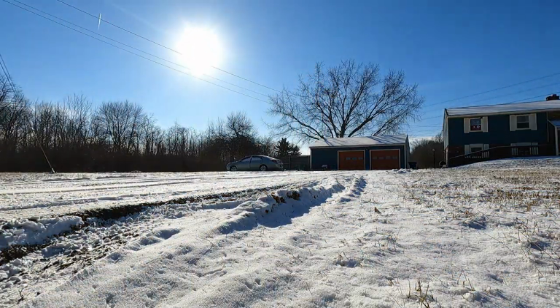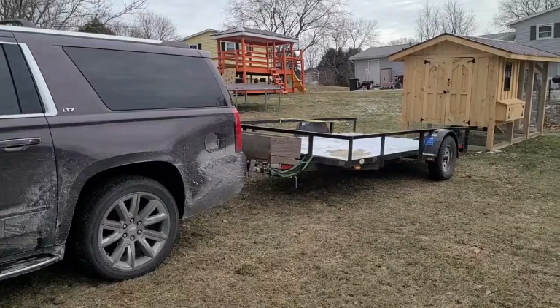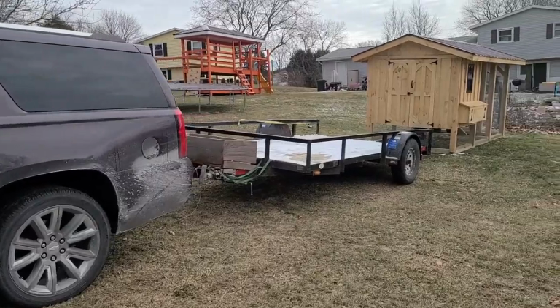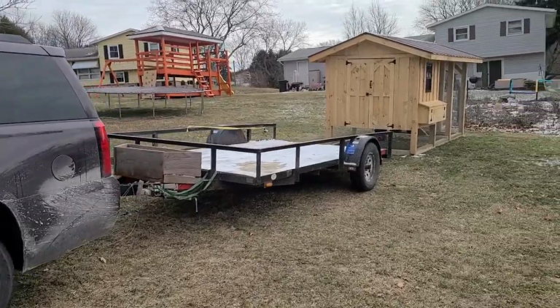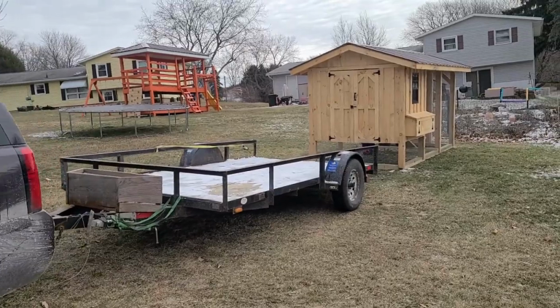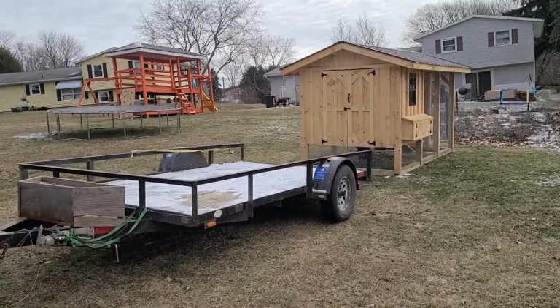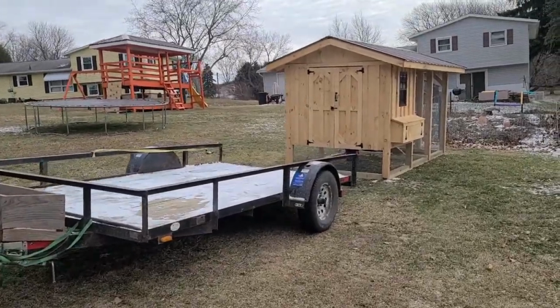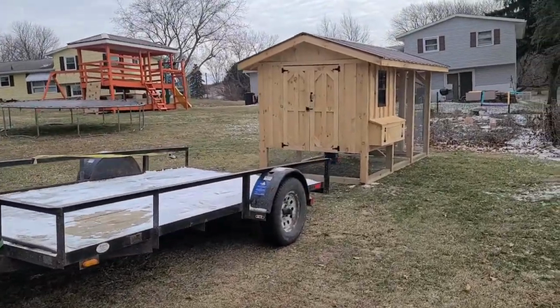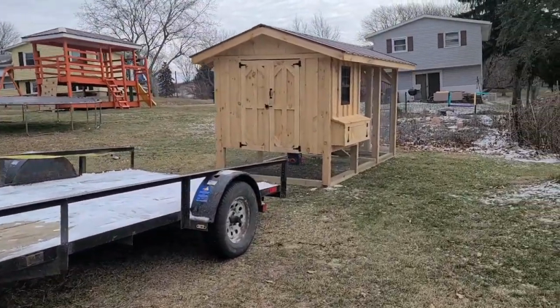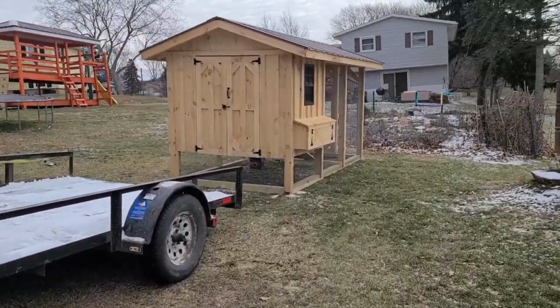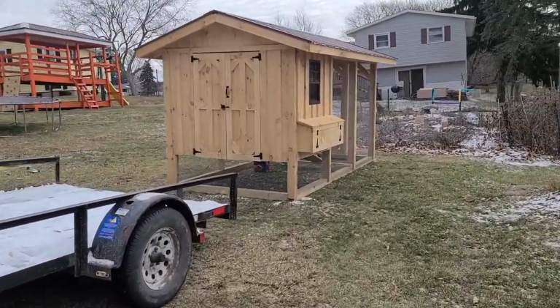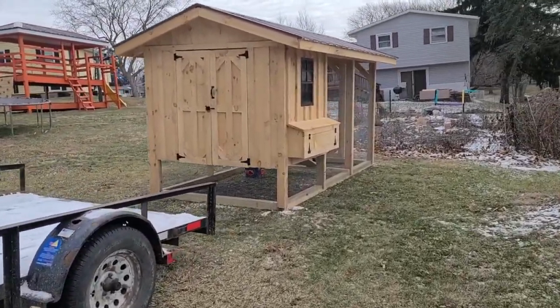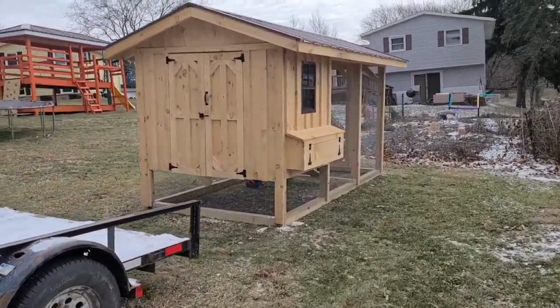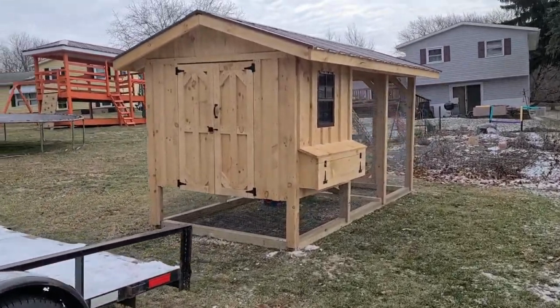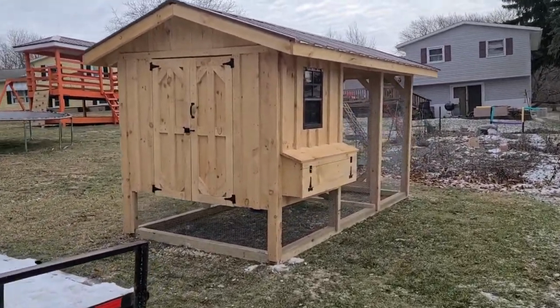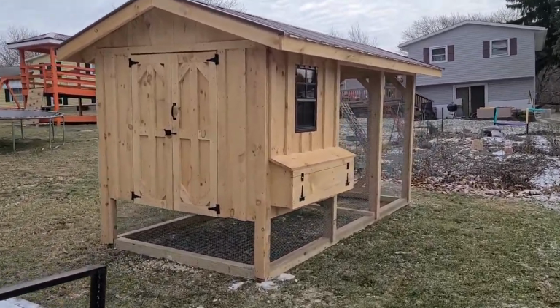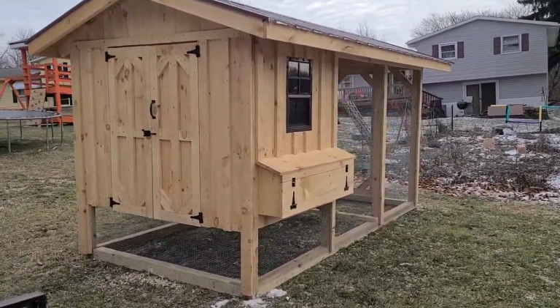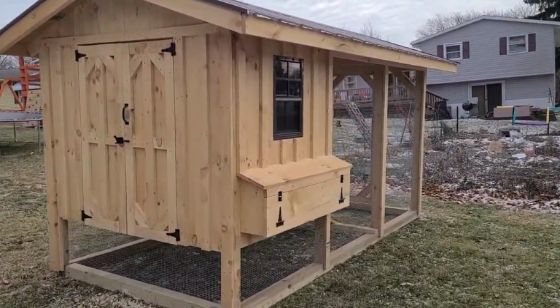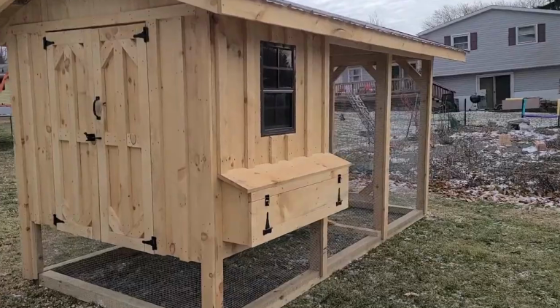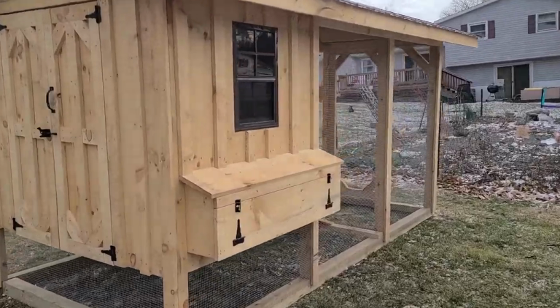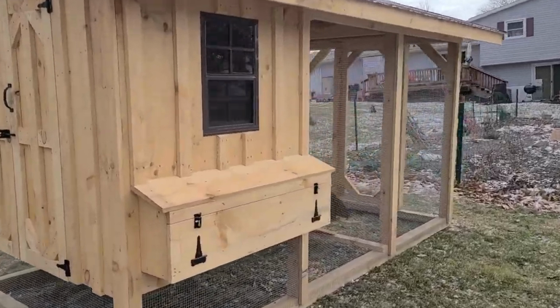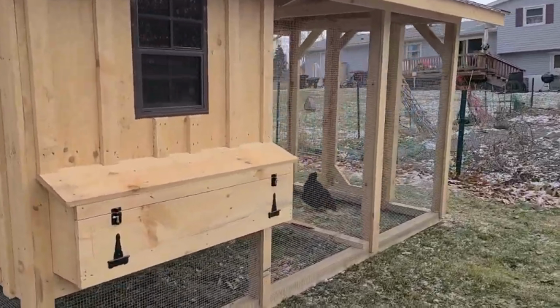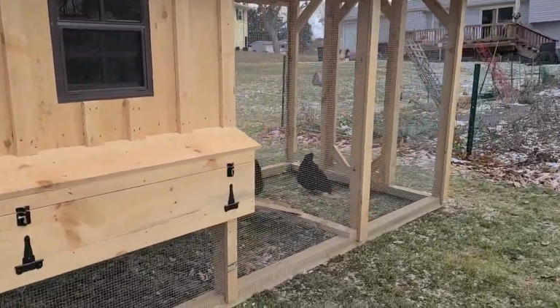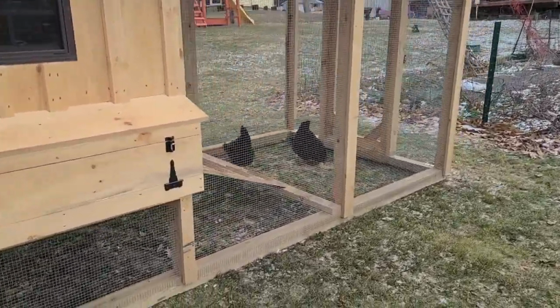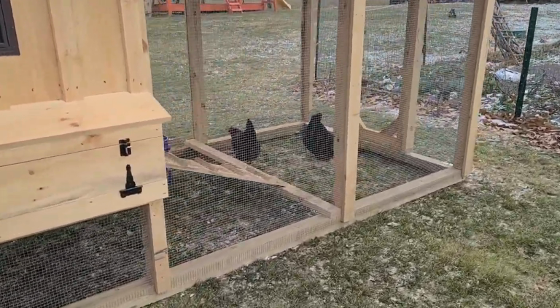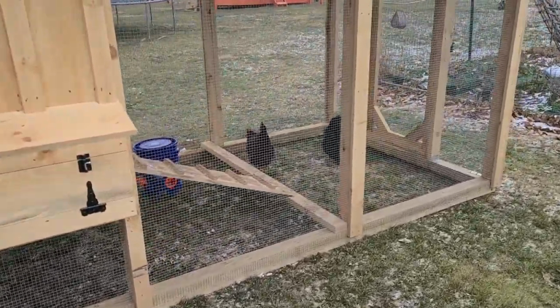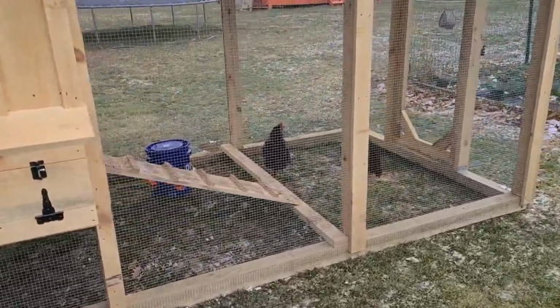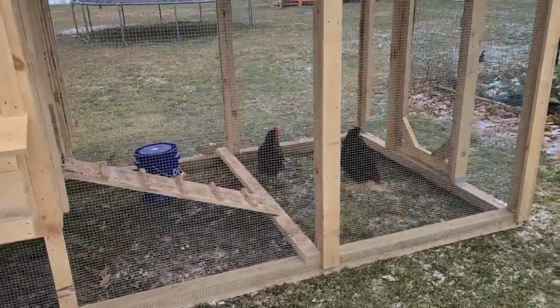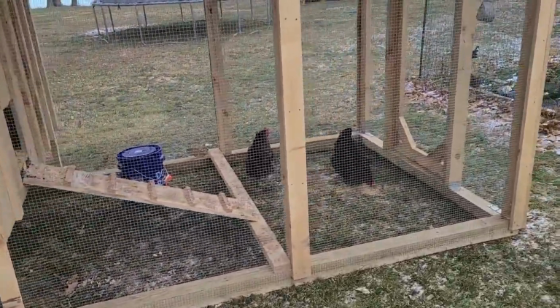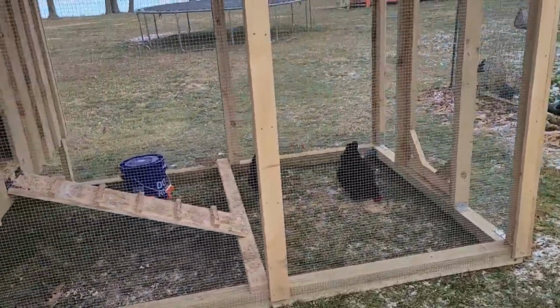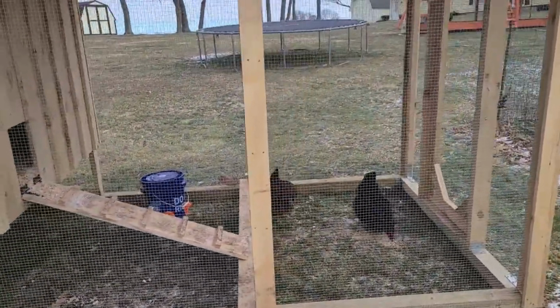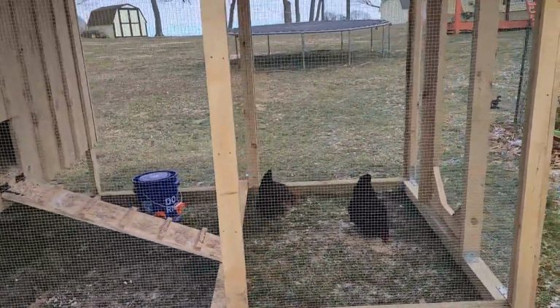All right, we got it unloaded. Chickens are happy, they're out there eating — brought two chickens here.